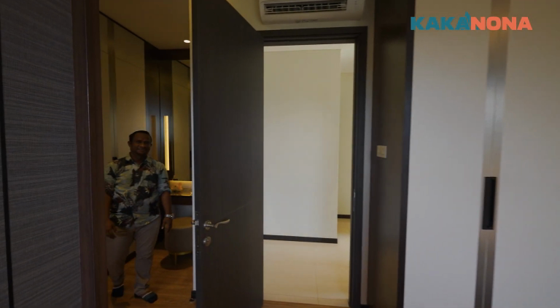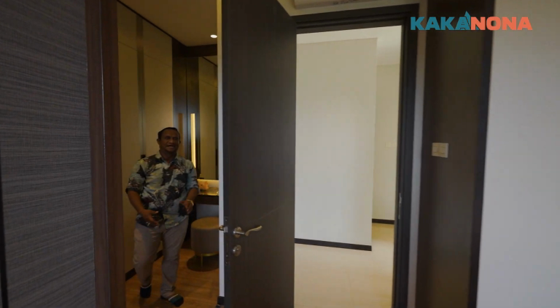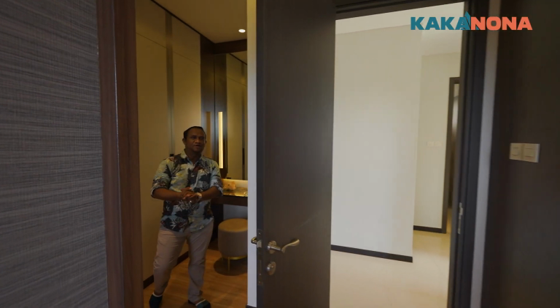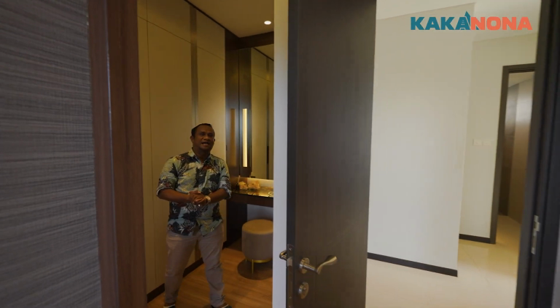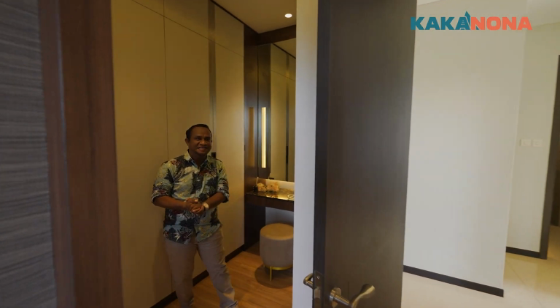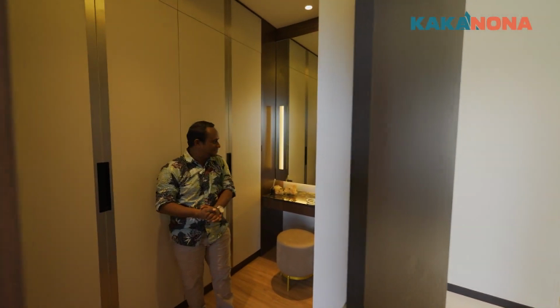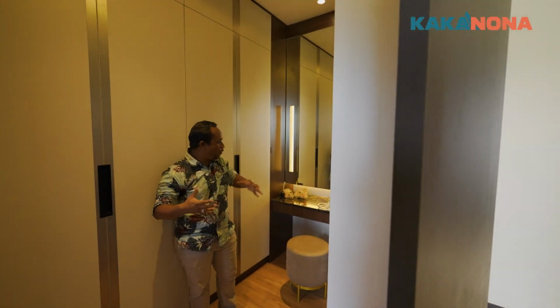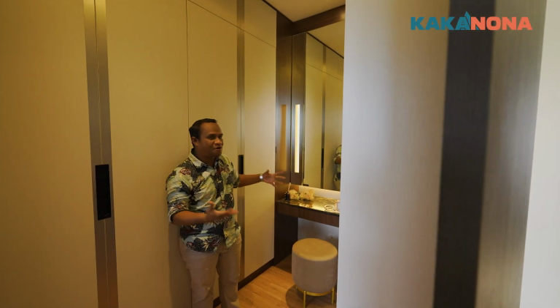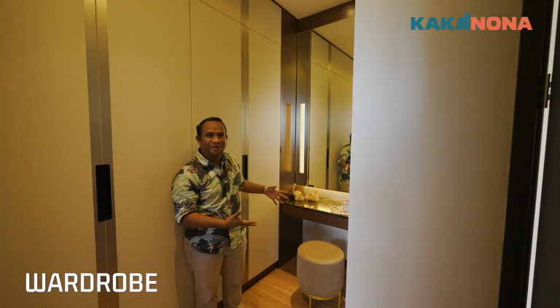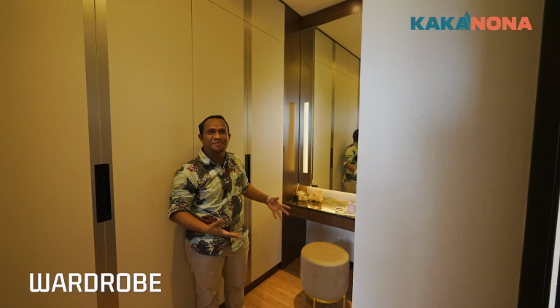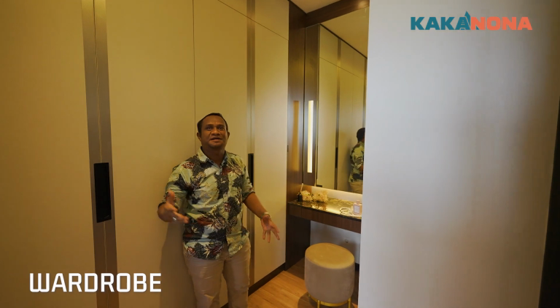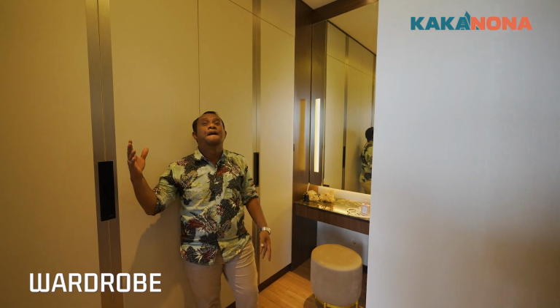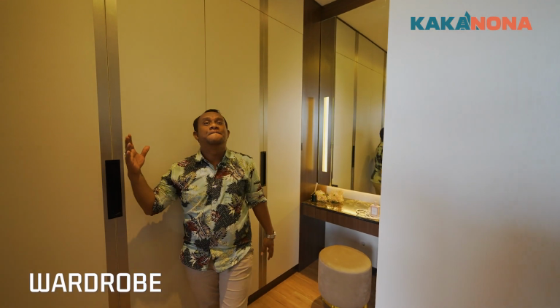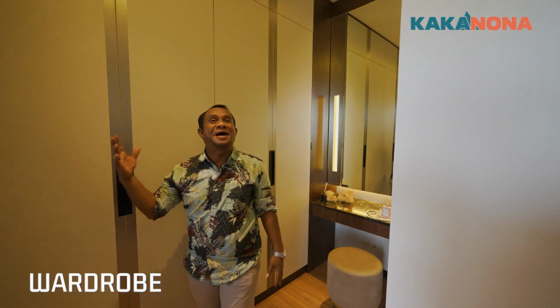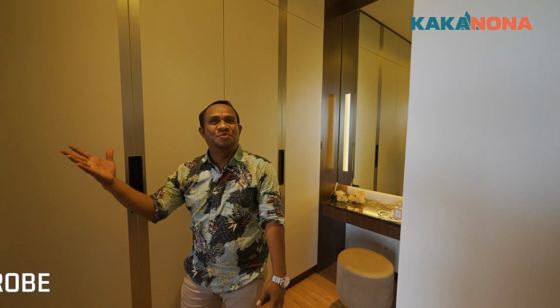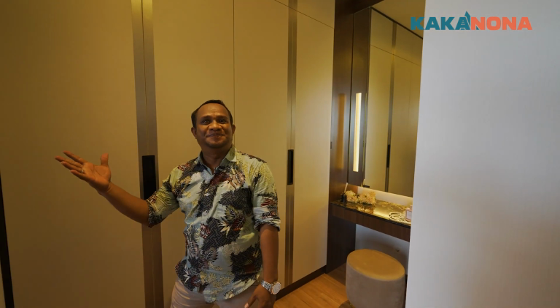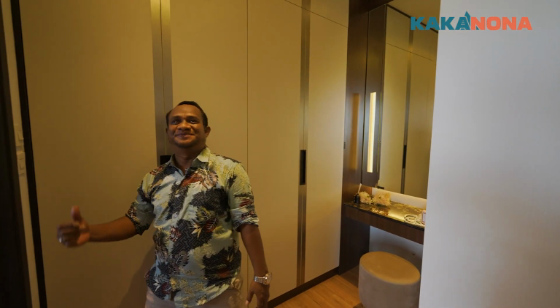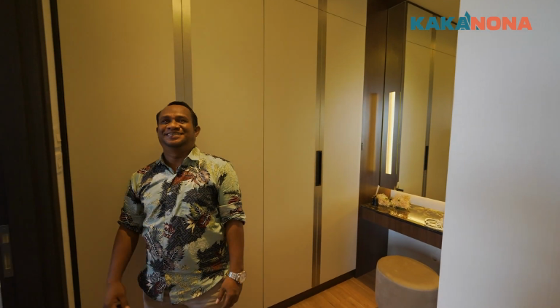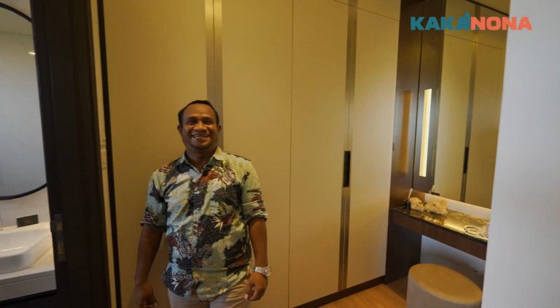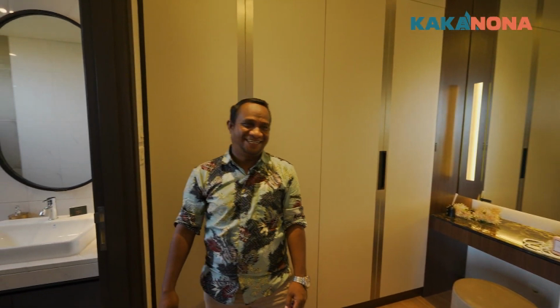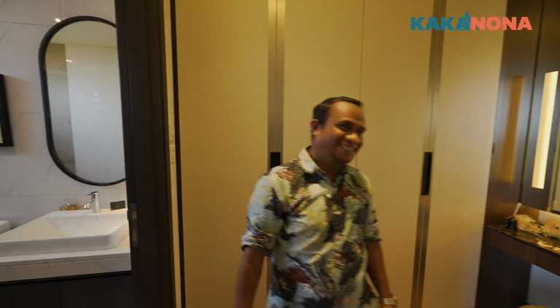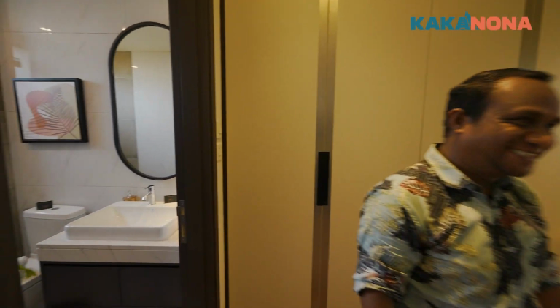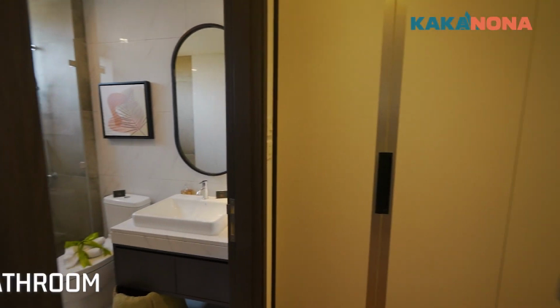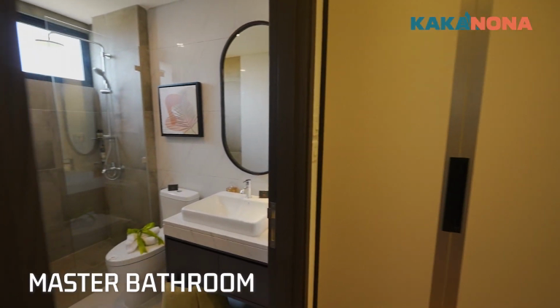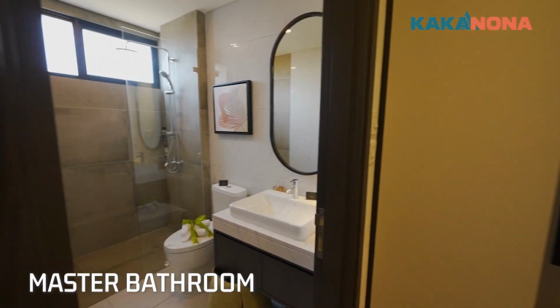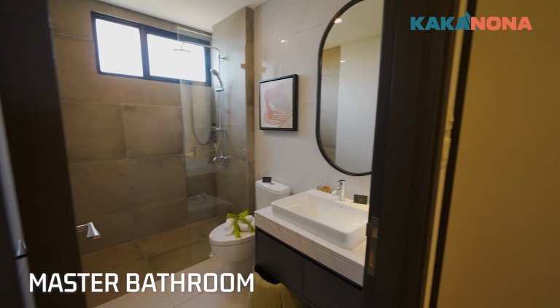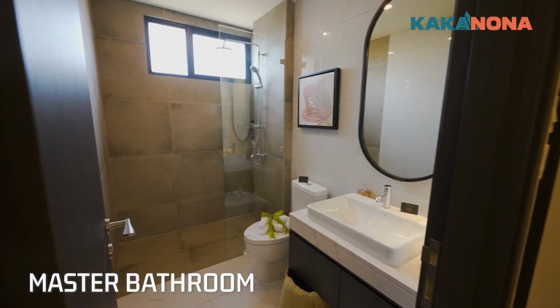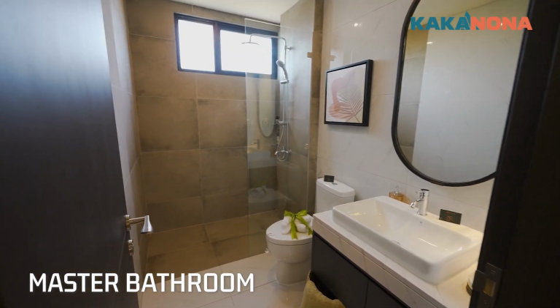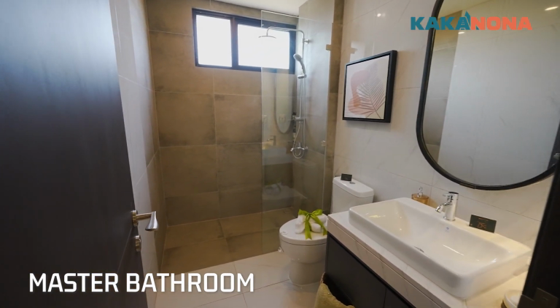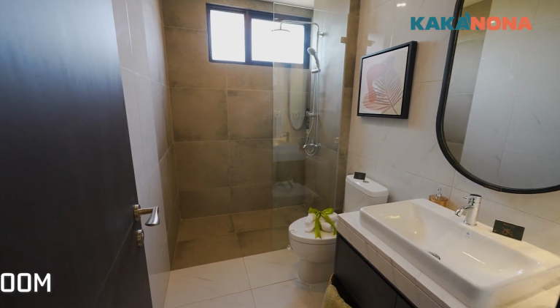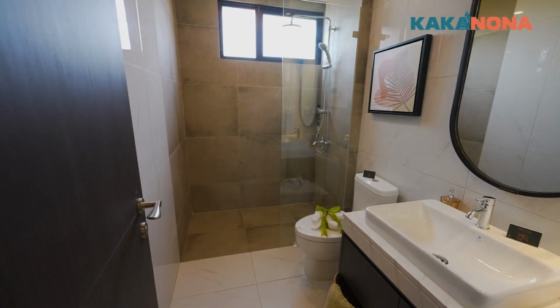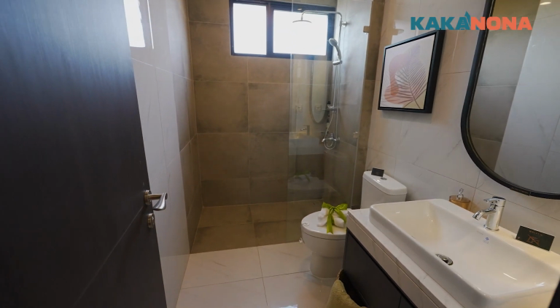Nah, ini, Nona. This is the wardrobe and master bathroom. Wardrobe, Kak, maksudnya? Iya, wardrobe sama master bathroom.